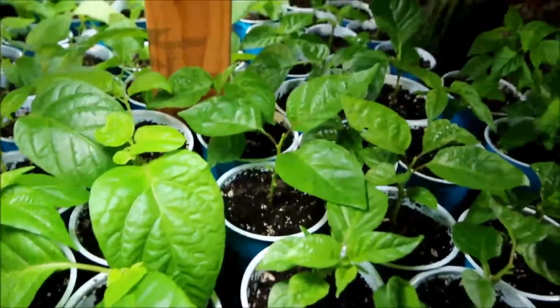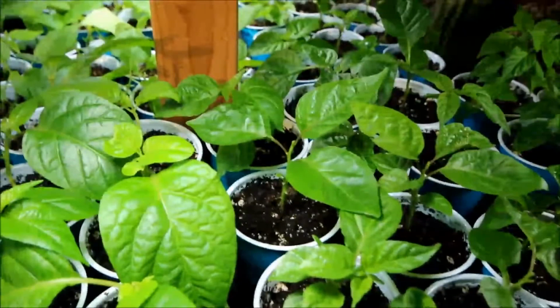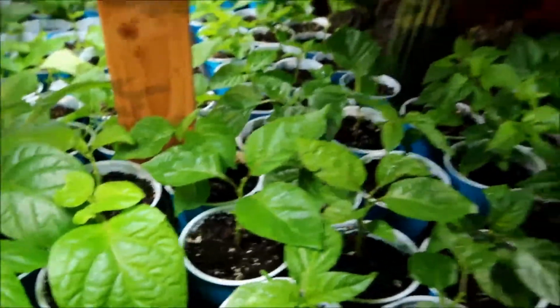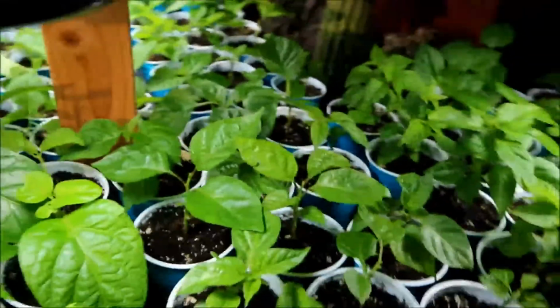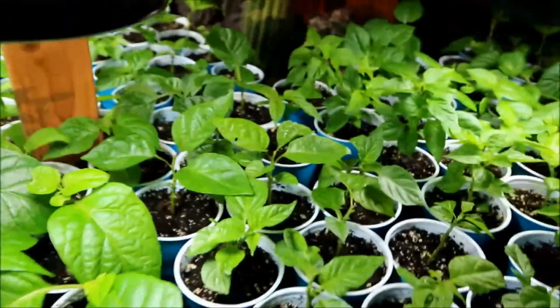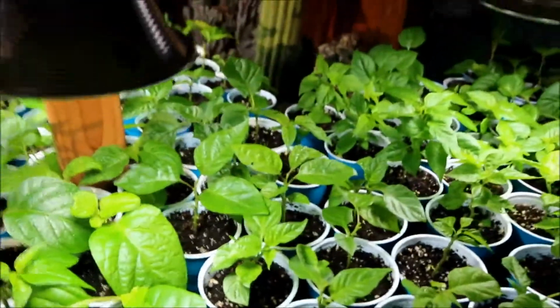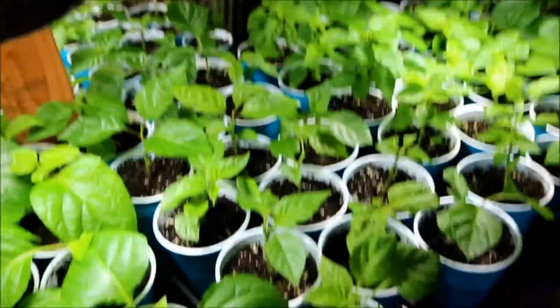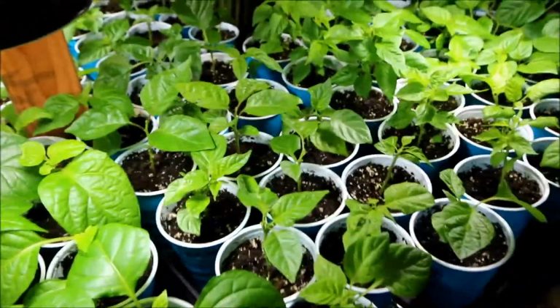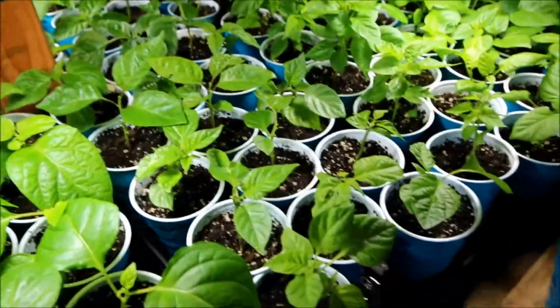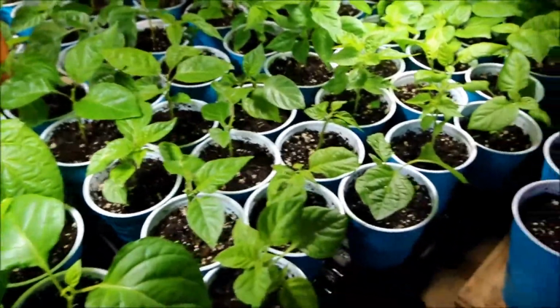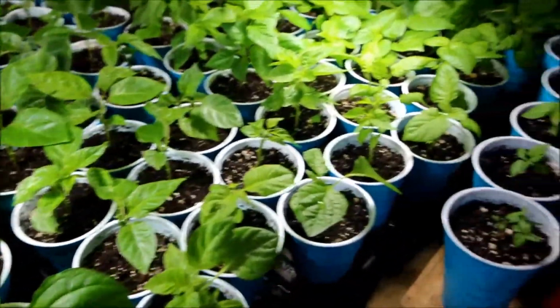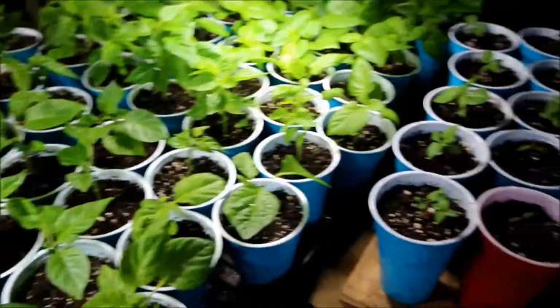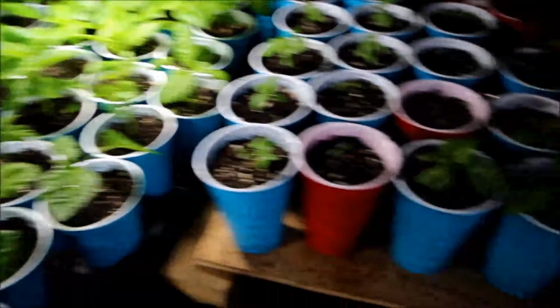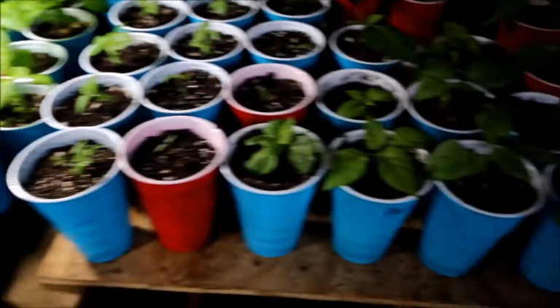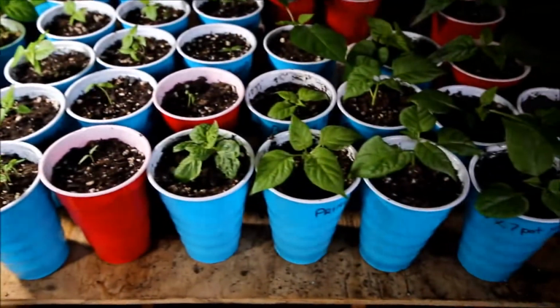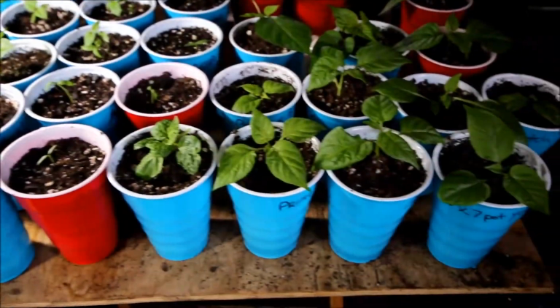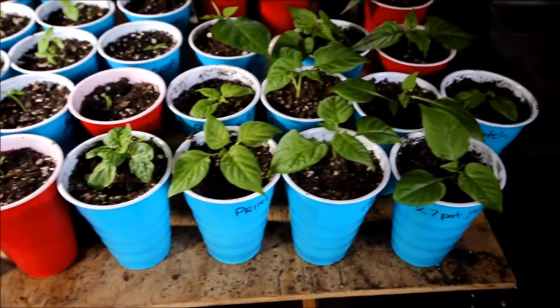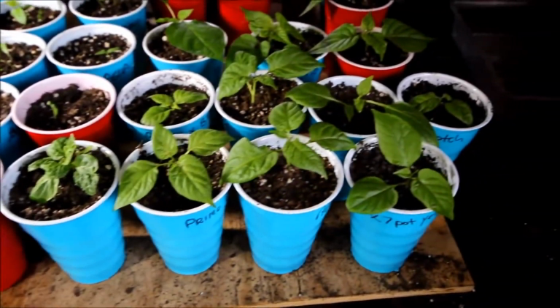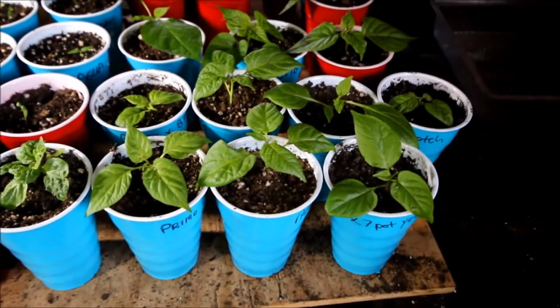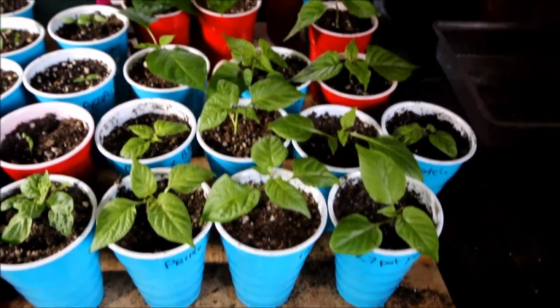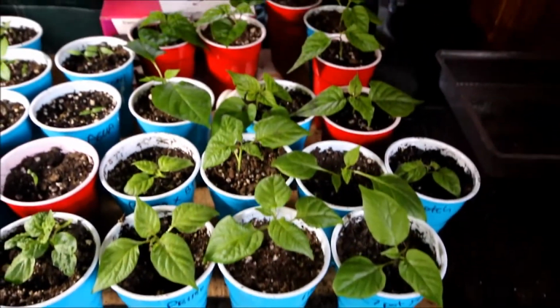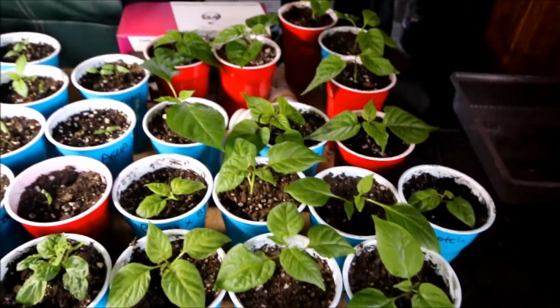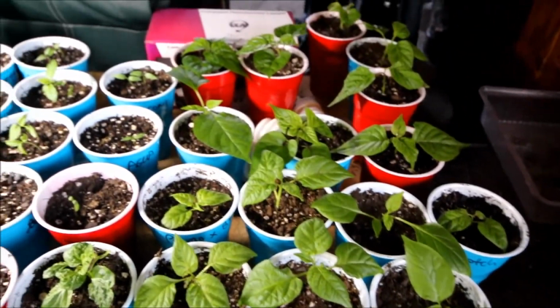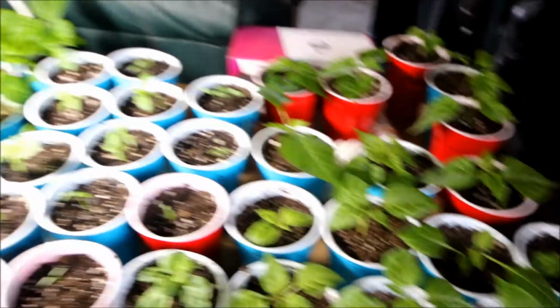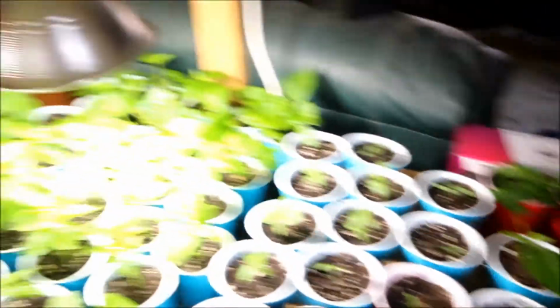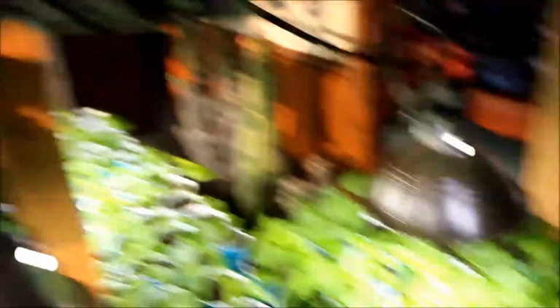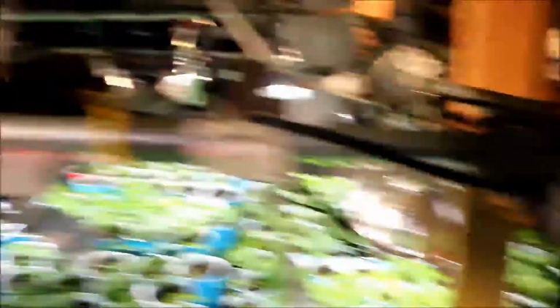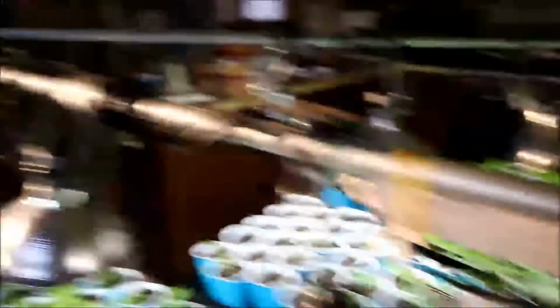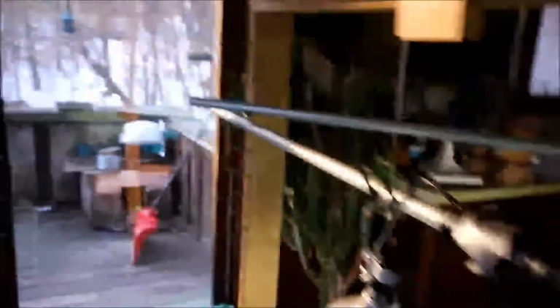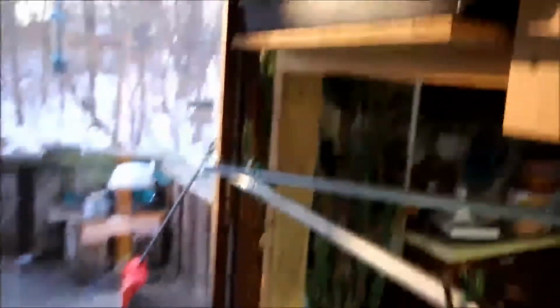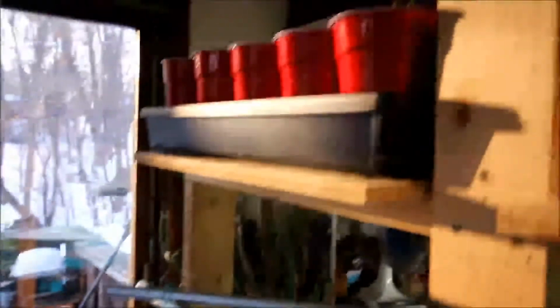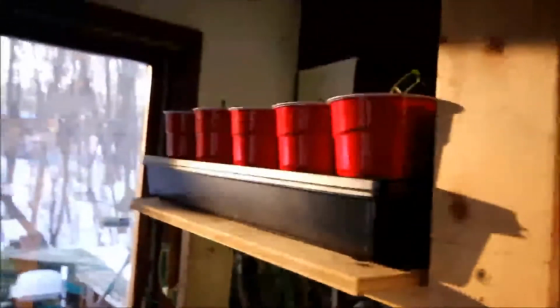I had a lot of them that were multiples in cups. I started separating some of them — I think a few more I just took out up there.